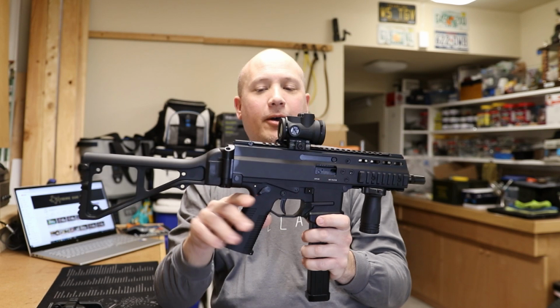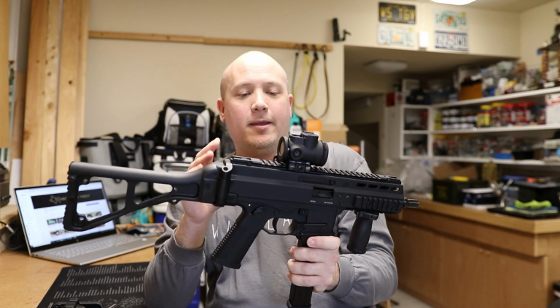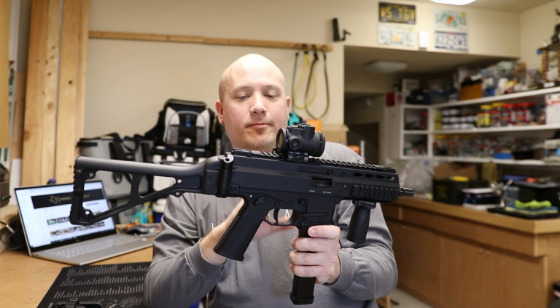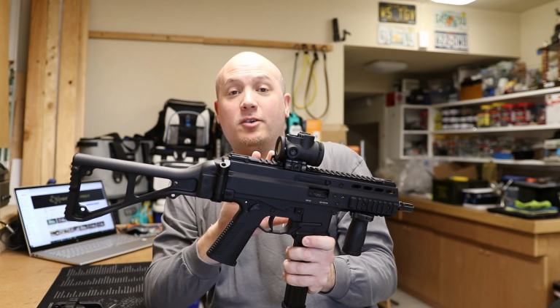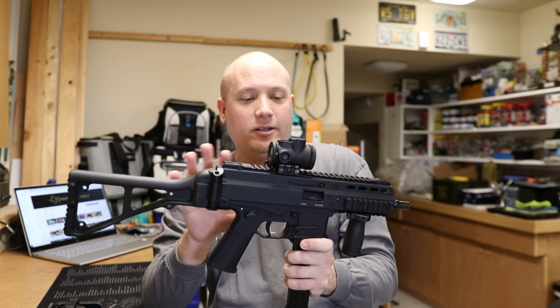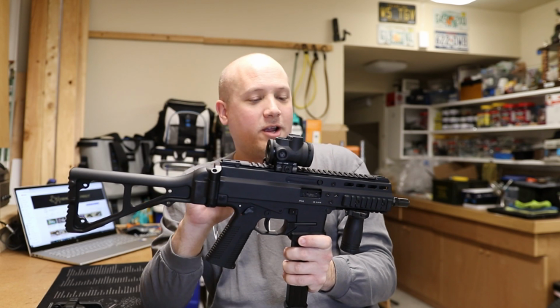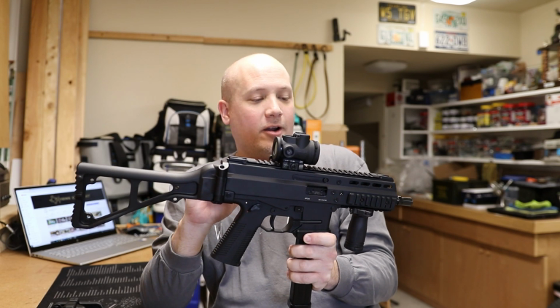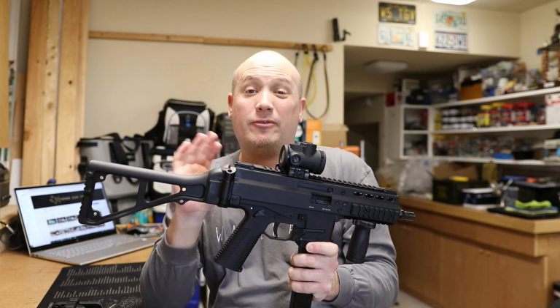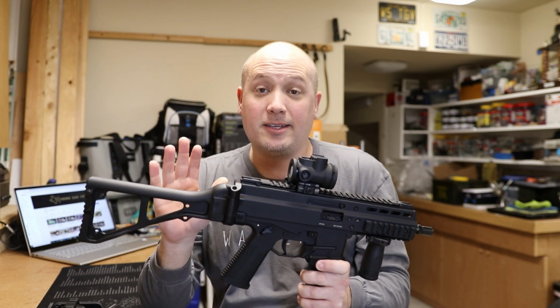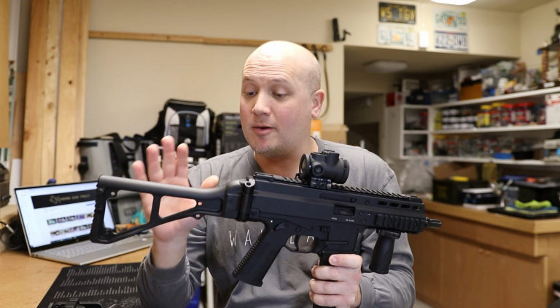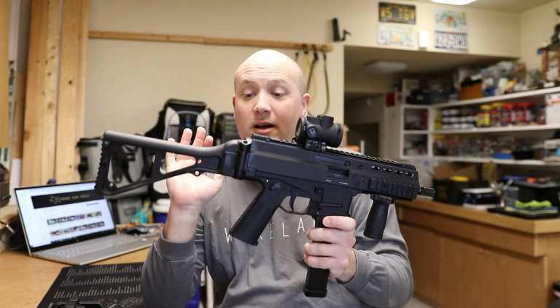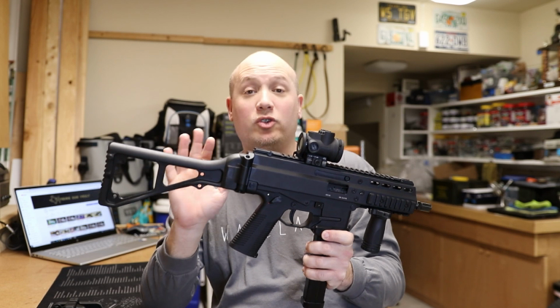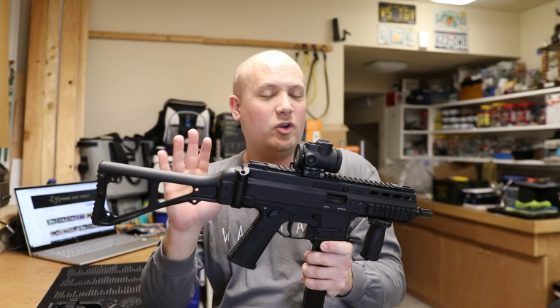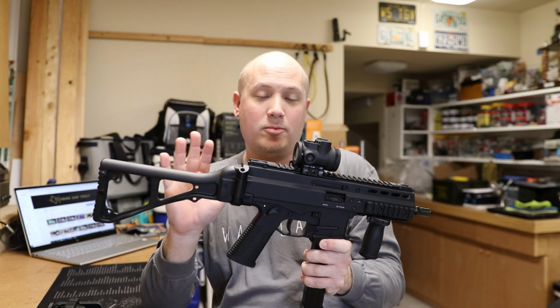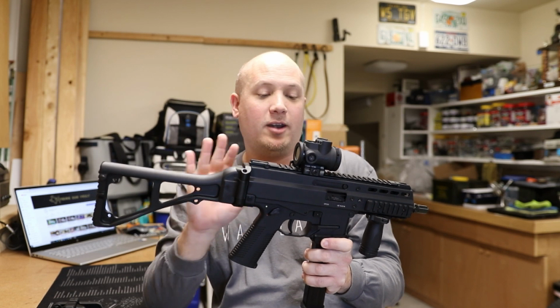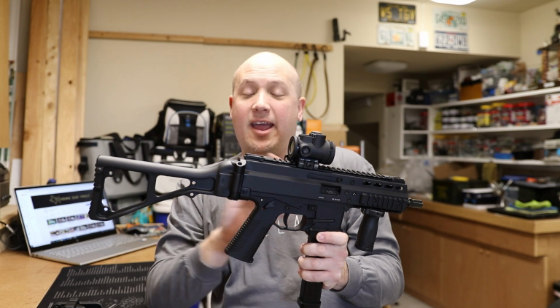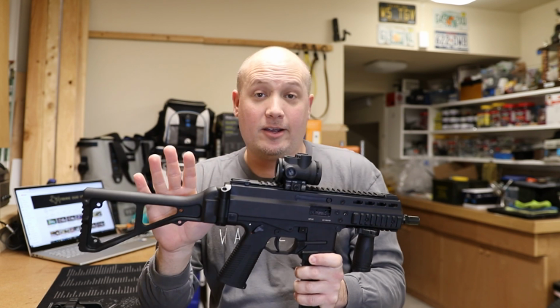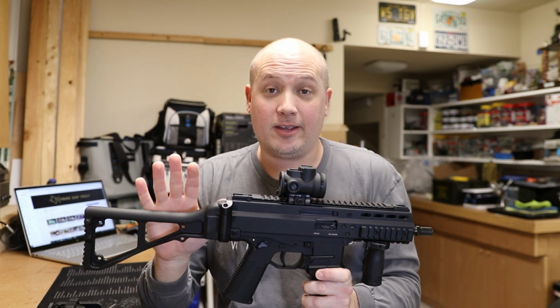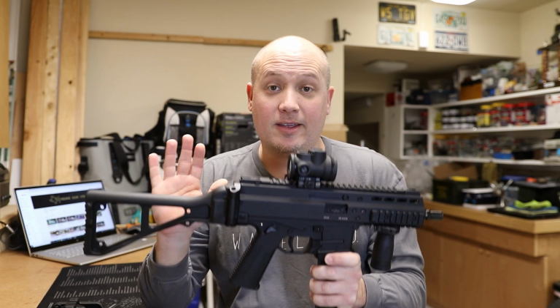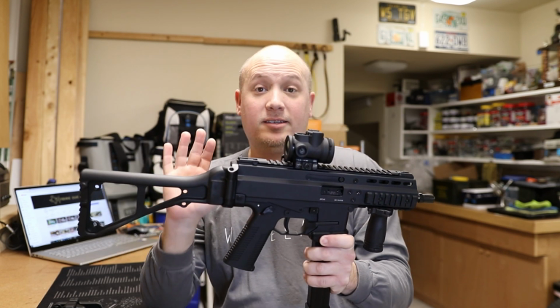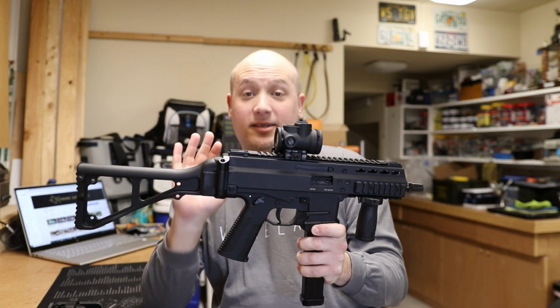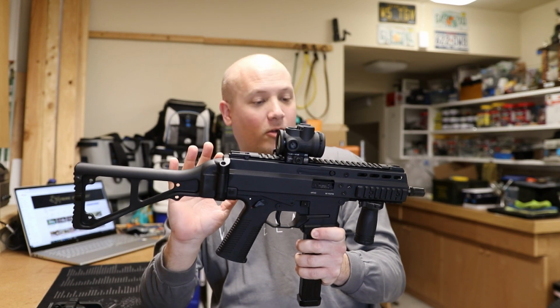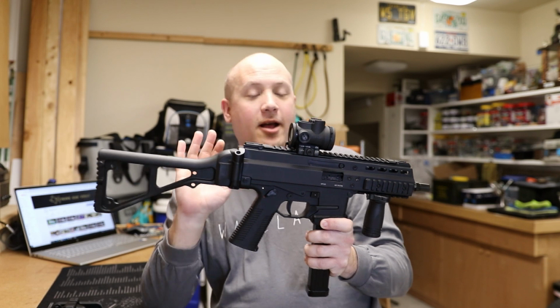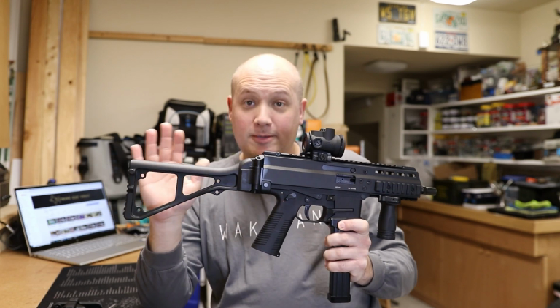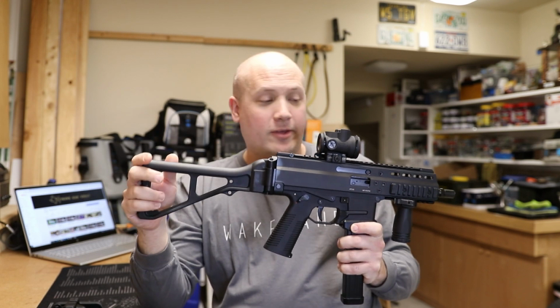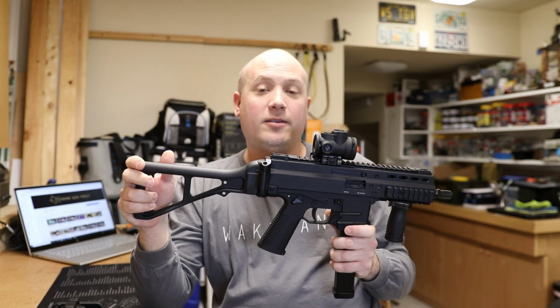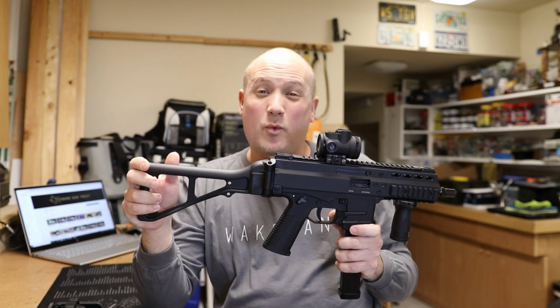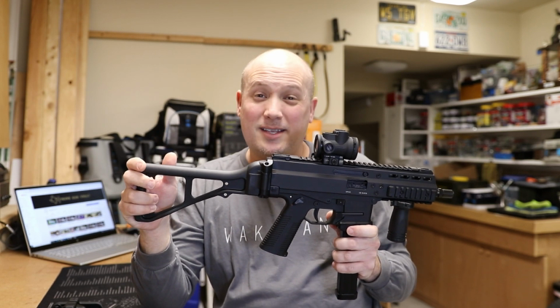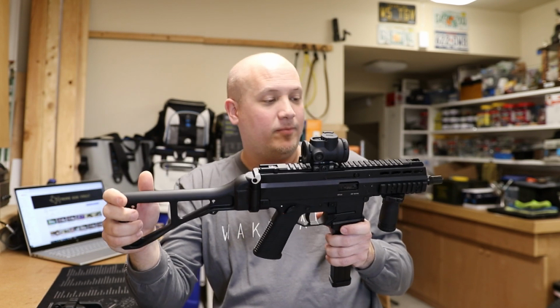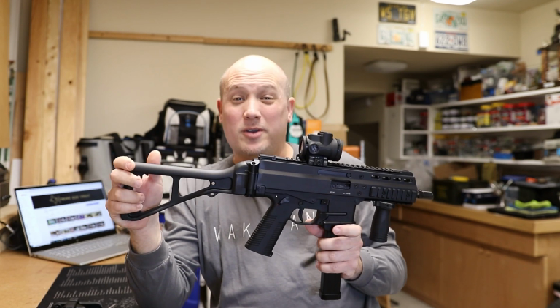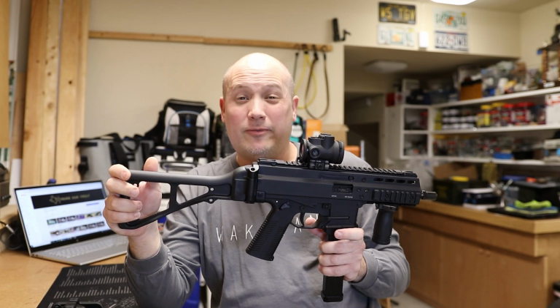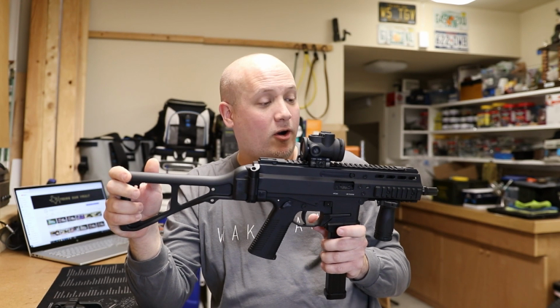Besides those little shortcomings, it's a fantastic firearm — a real joy to shoot, extremely accurate, and everything else about the gun is exceptional. The price point can be quite steep; these are not for the faint of heart. These Gen 1 guns, if you can still find them, typically have an MSRP of about $2,200 to $2,300.